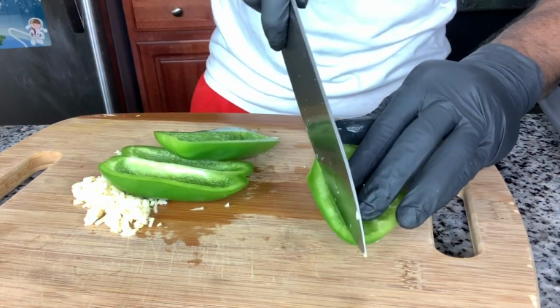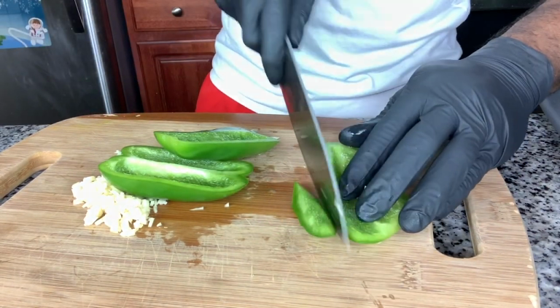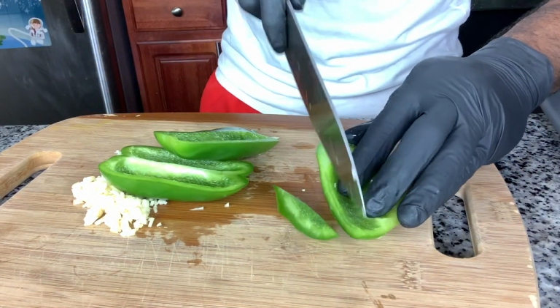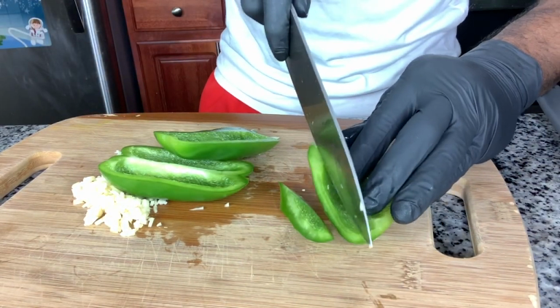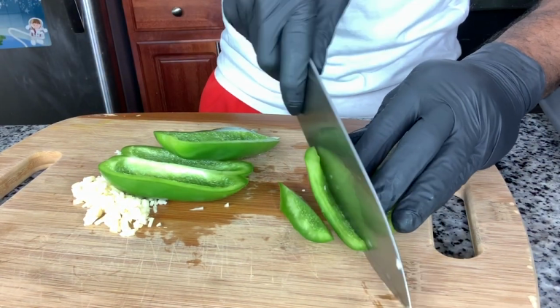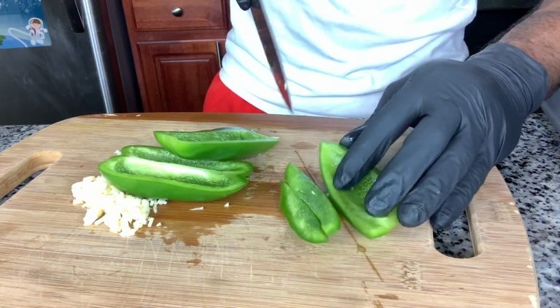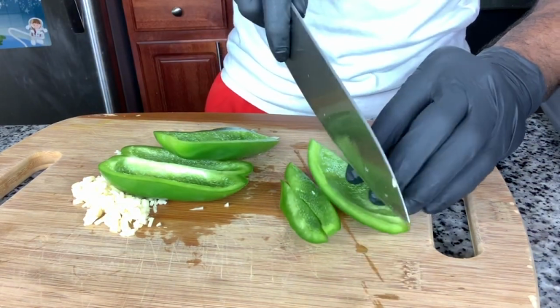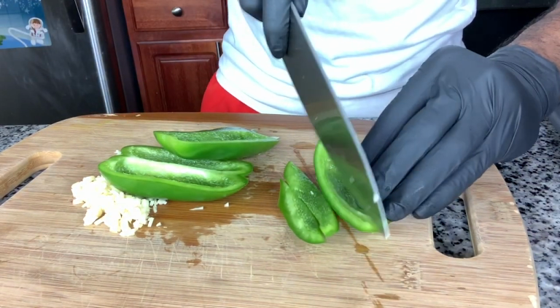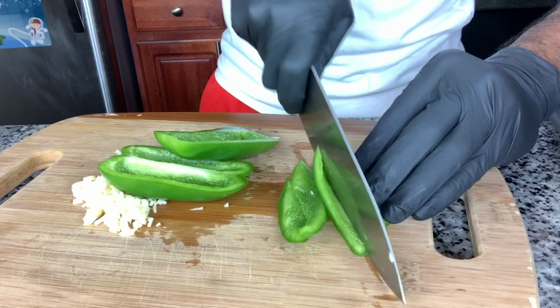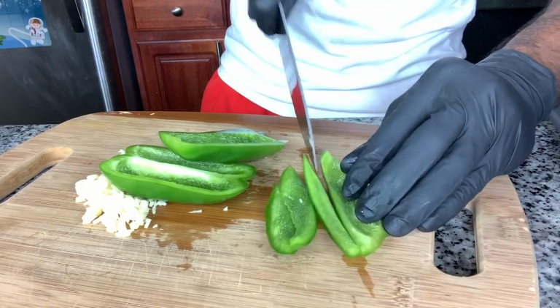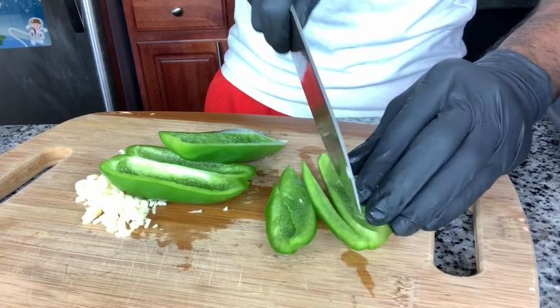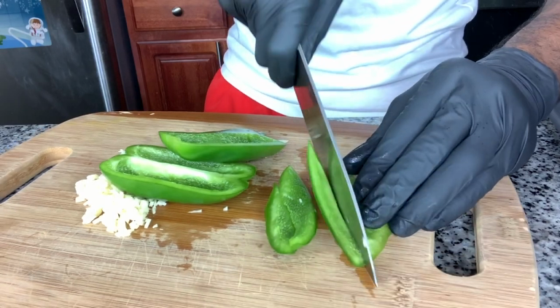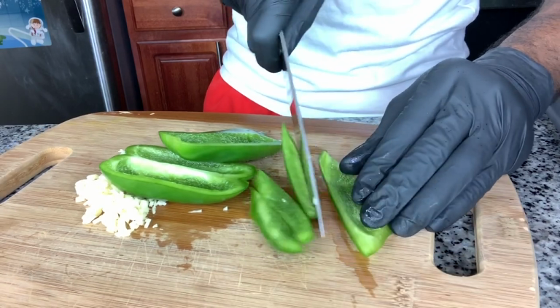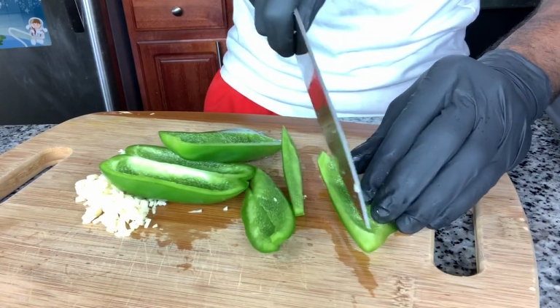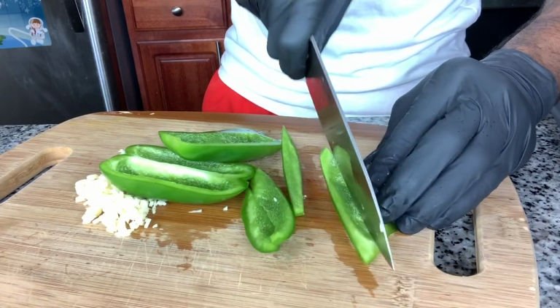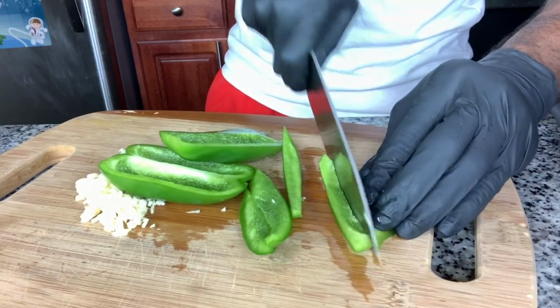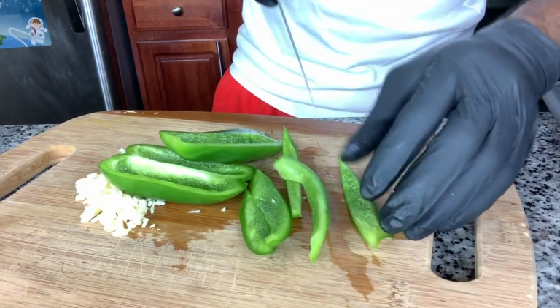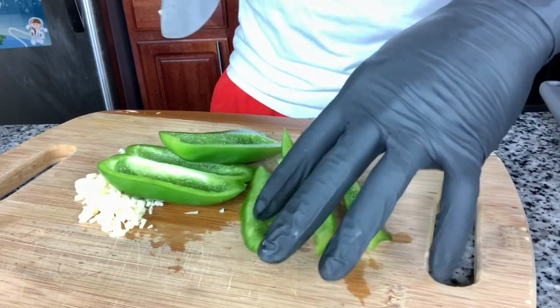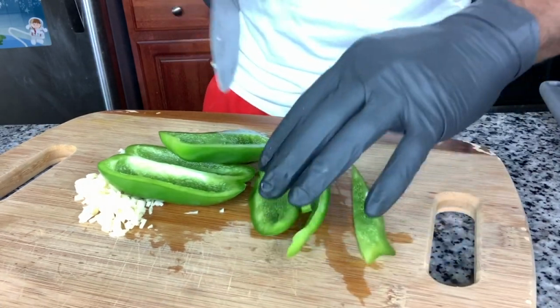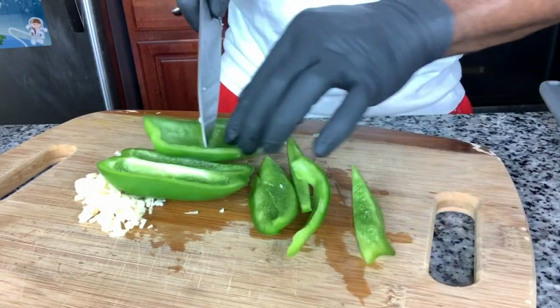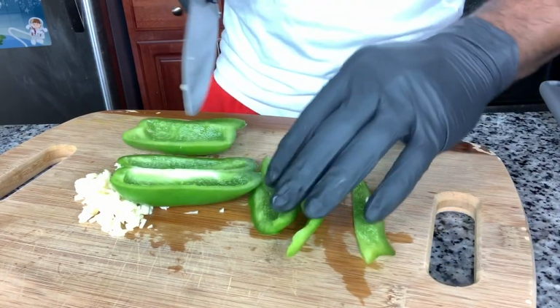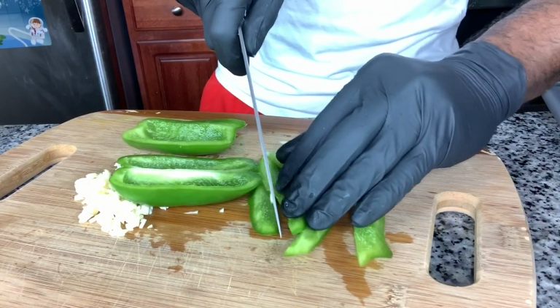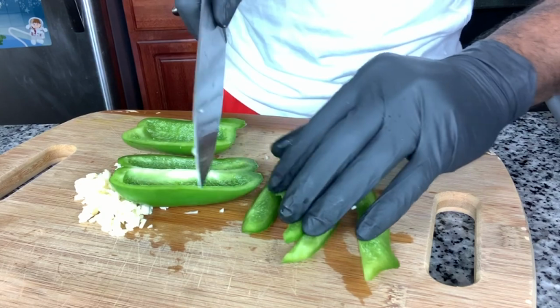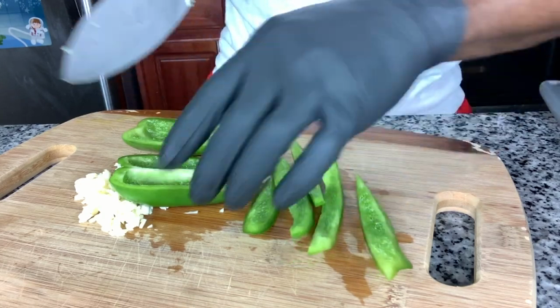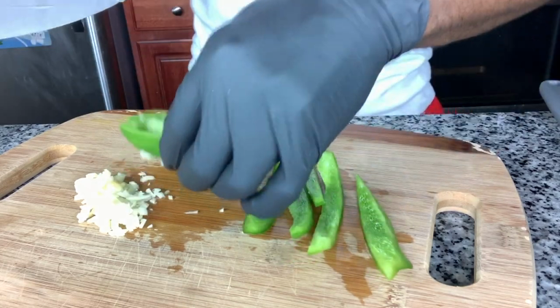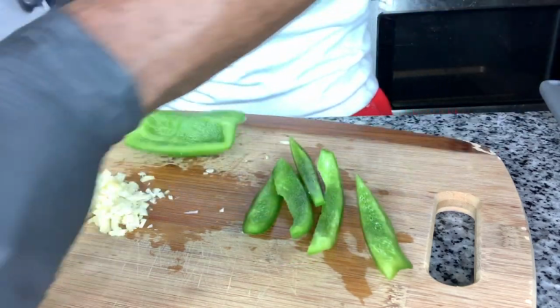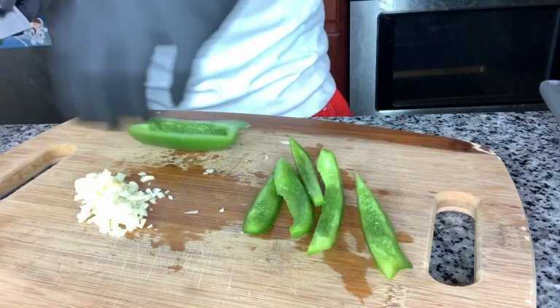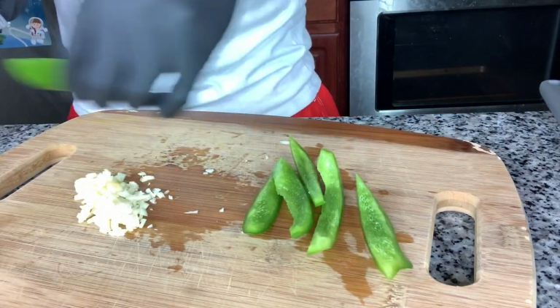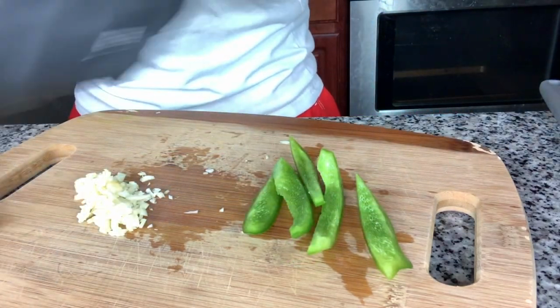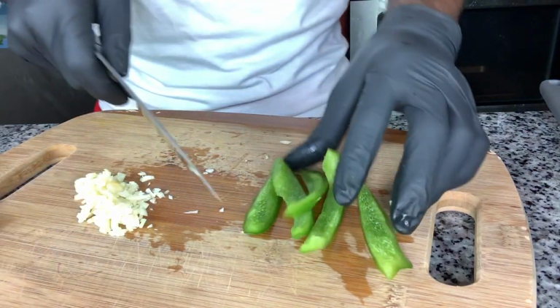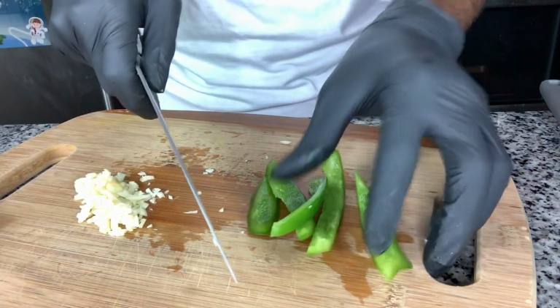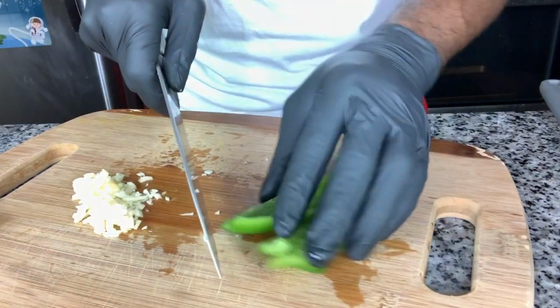Now we're dicing up the green pepper. Green pepper does provide a nice flavor. We'll set these to the side.